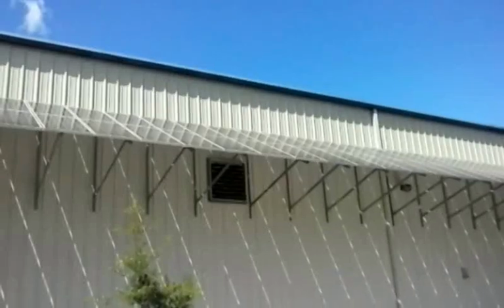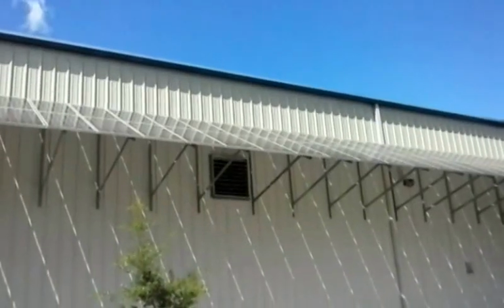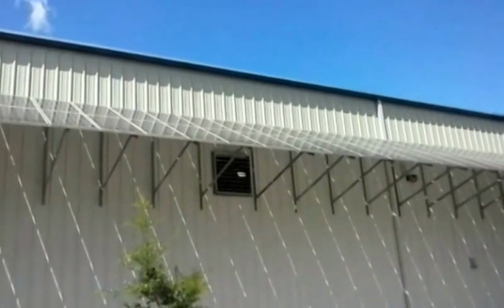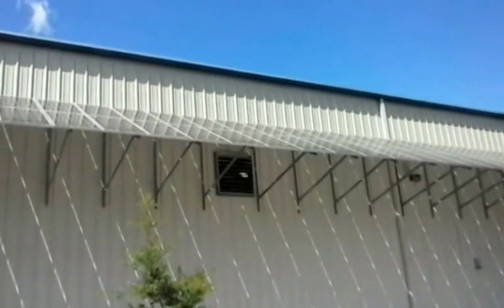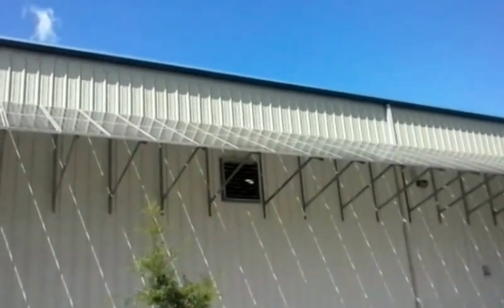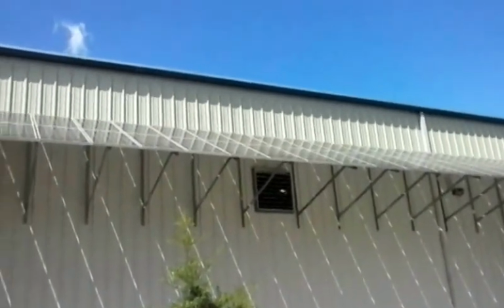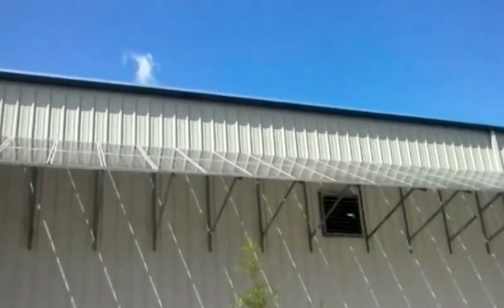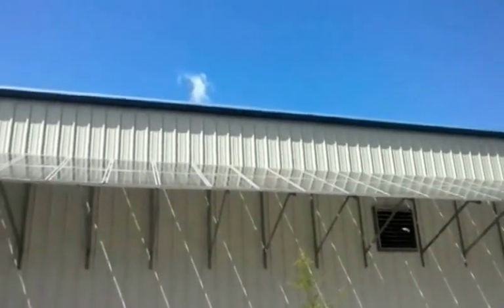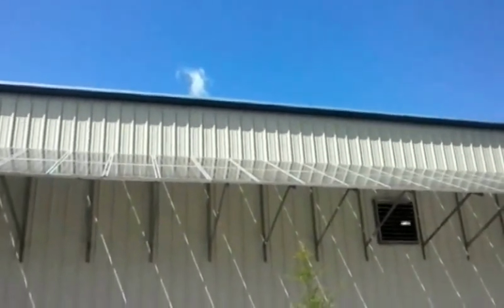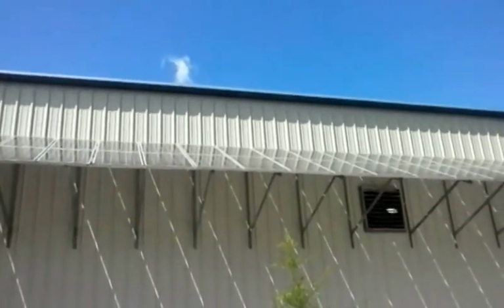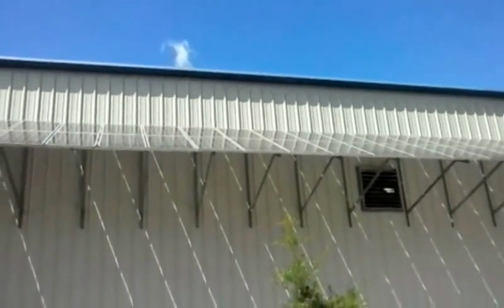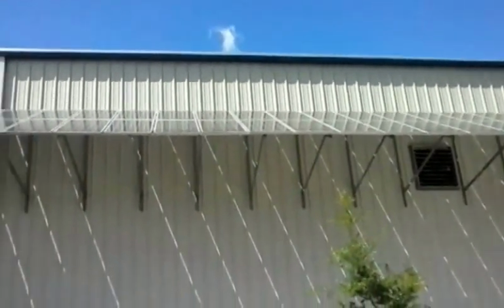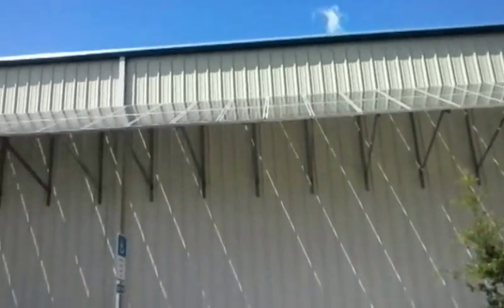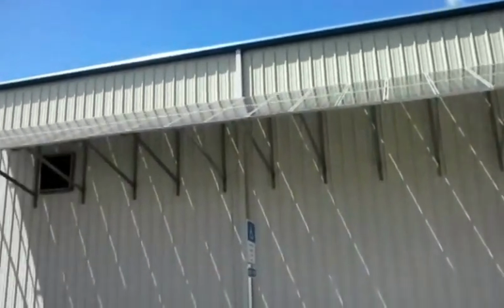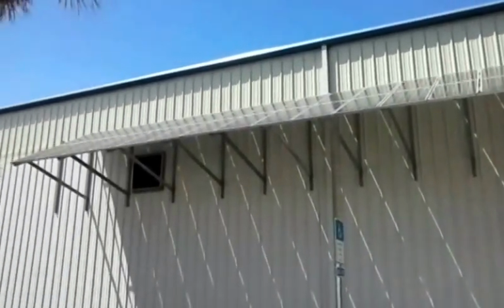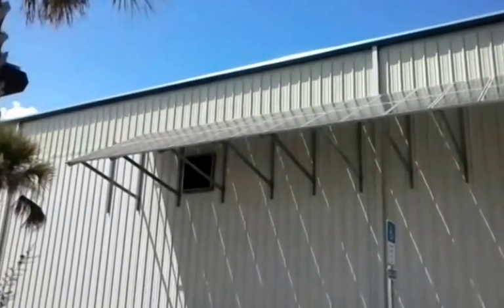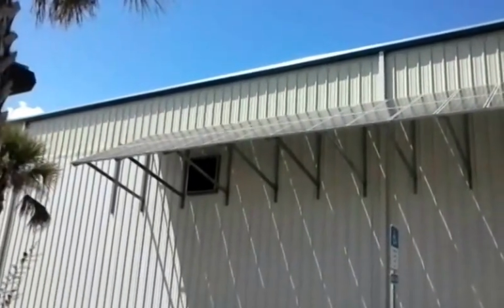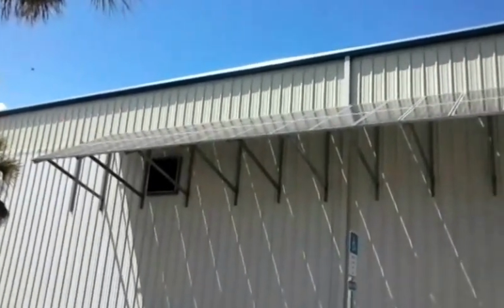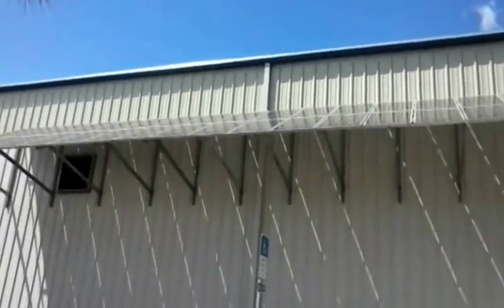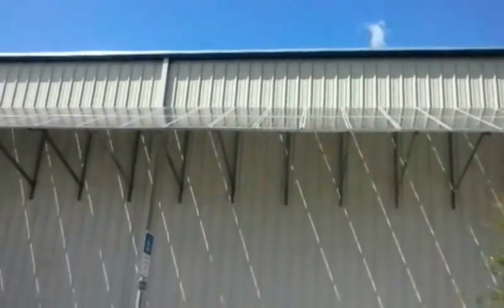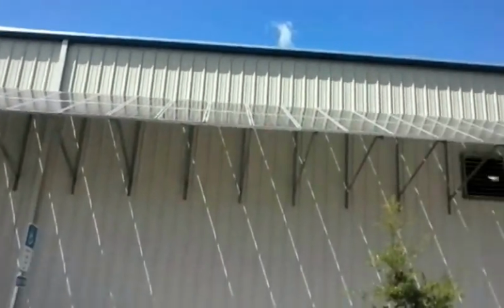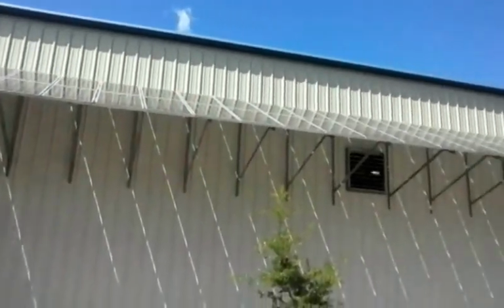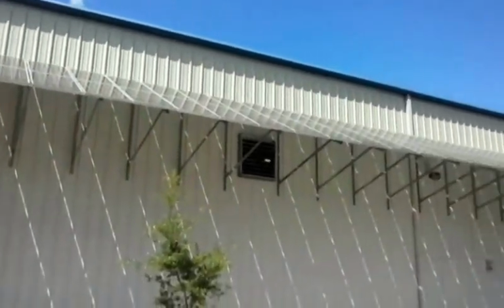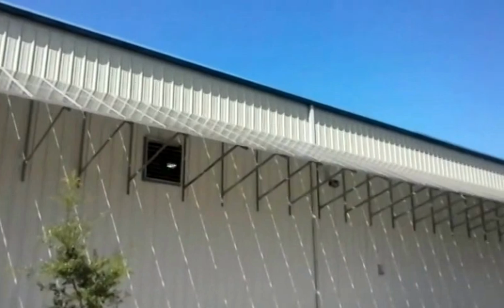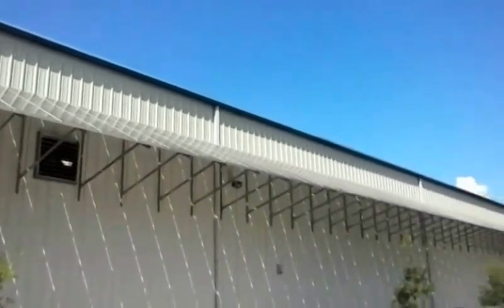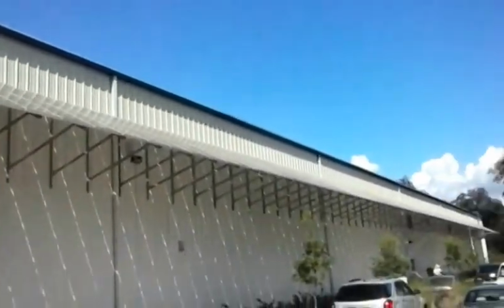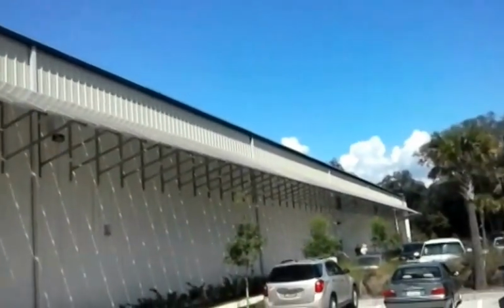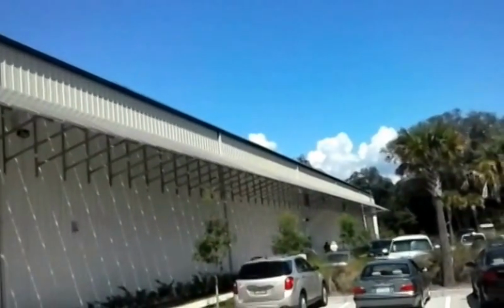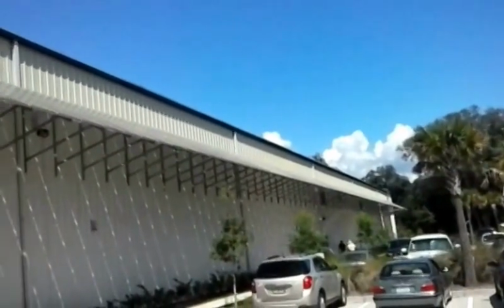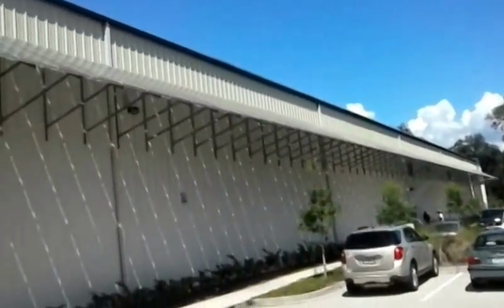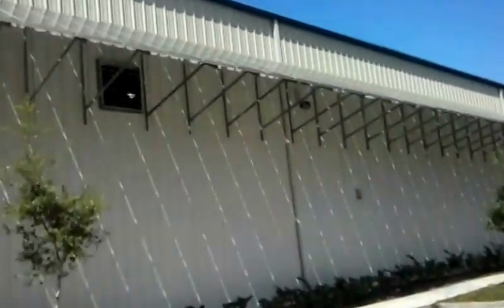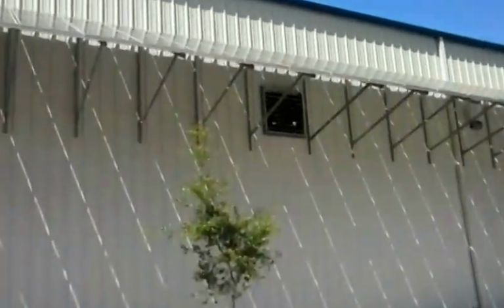Hey, this is Eric. I'm at Alternative Energy Technologies, AET, in Greenco Springs. We have about a 50 kilowatt solar system up on the awning that you can see right here, pointing directly south.